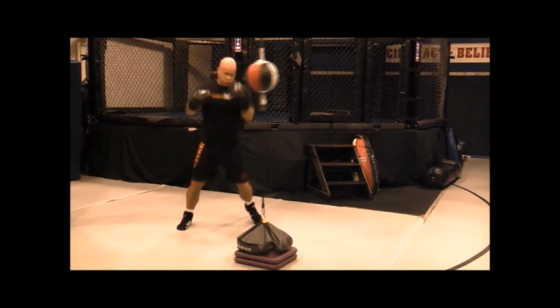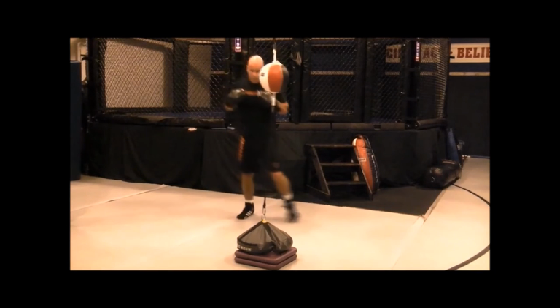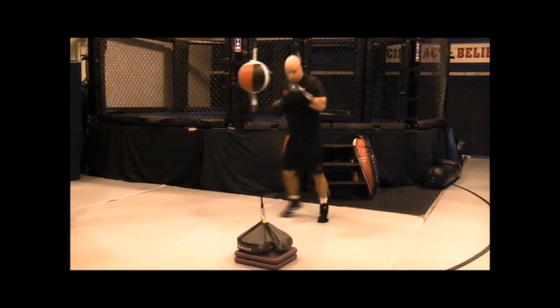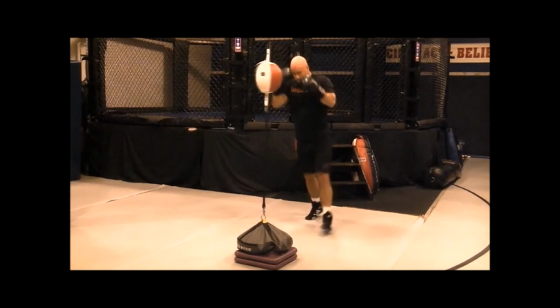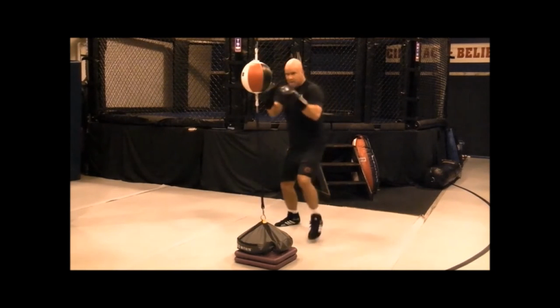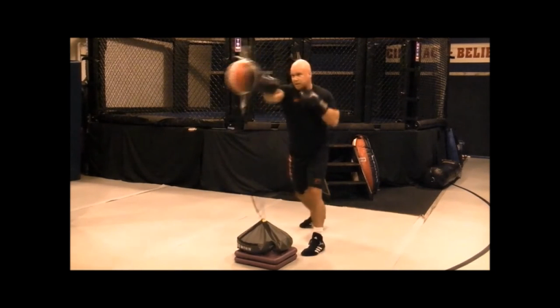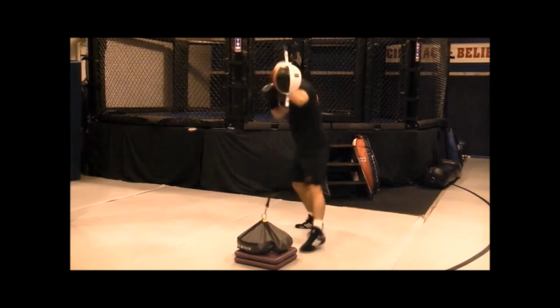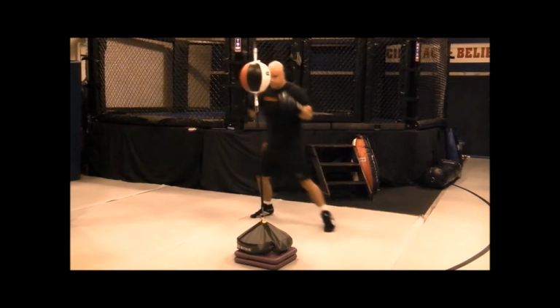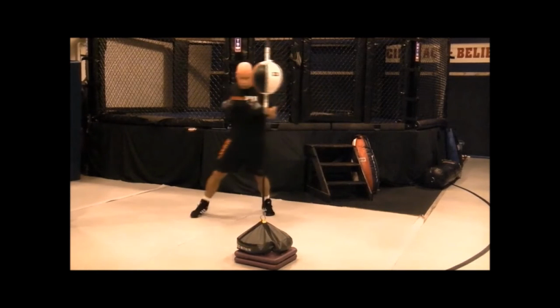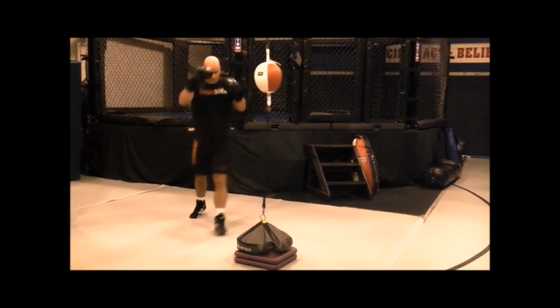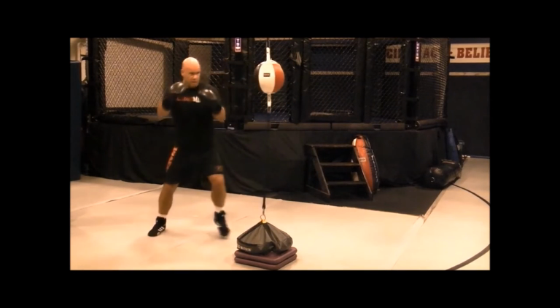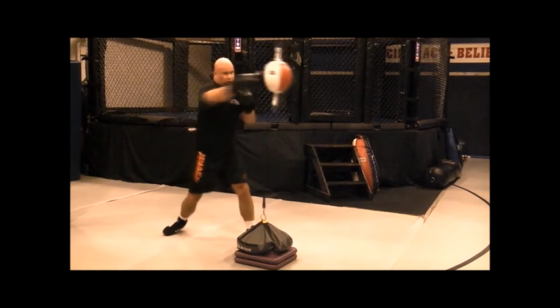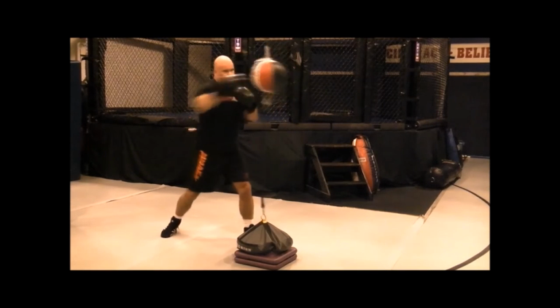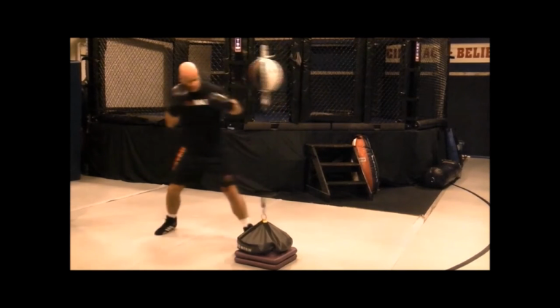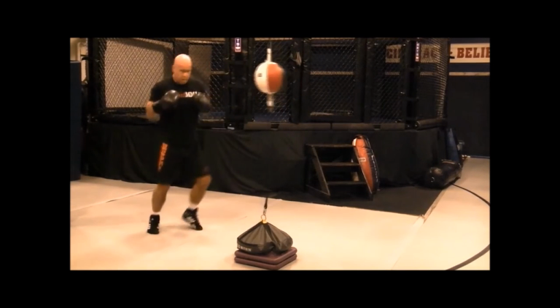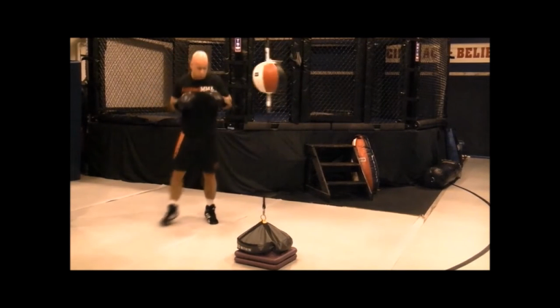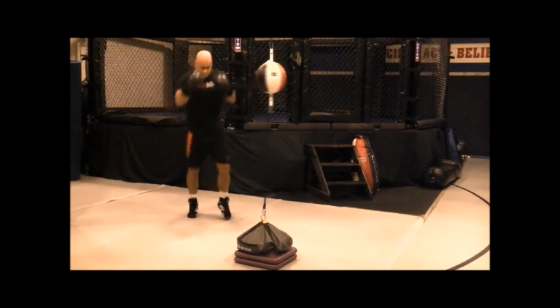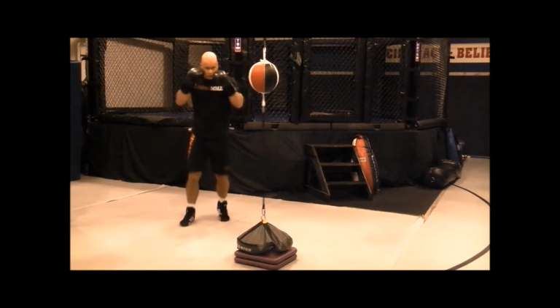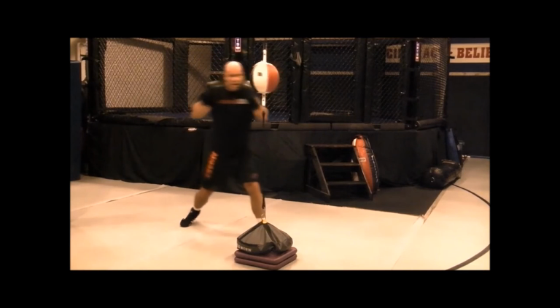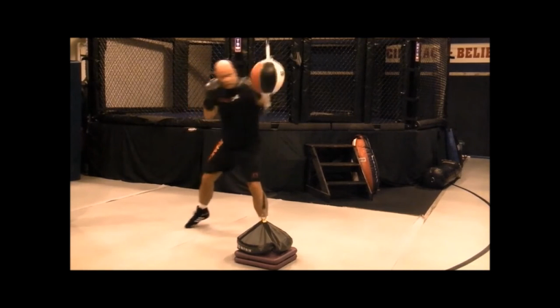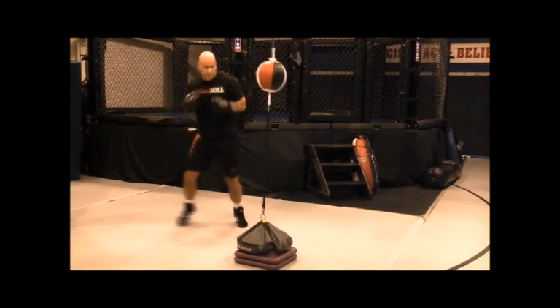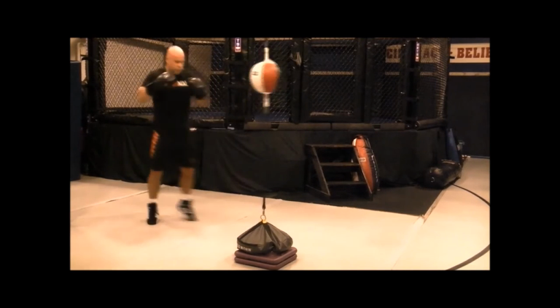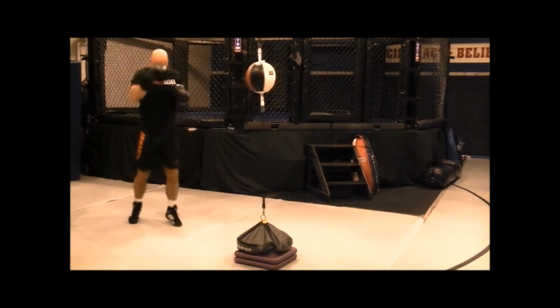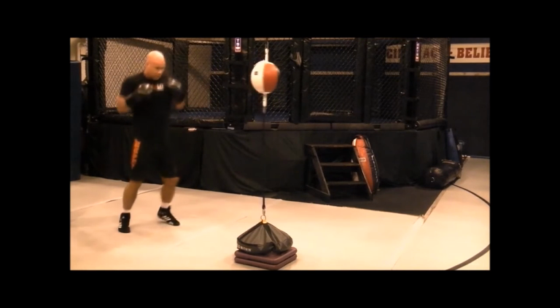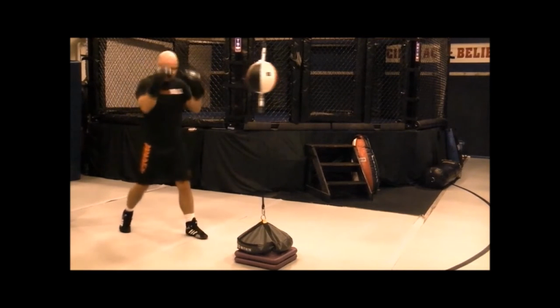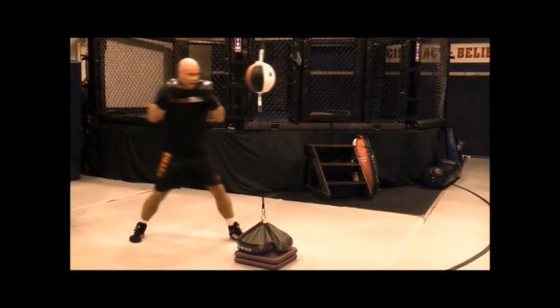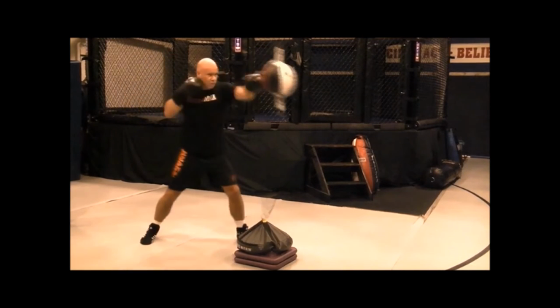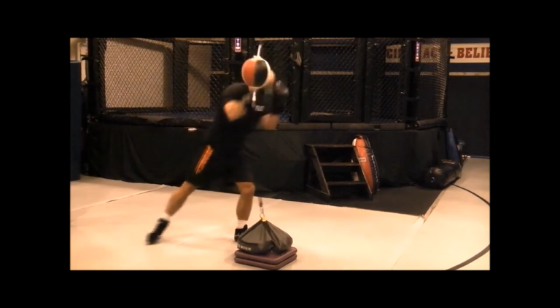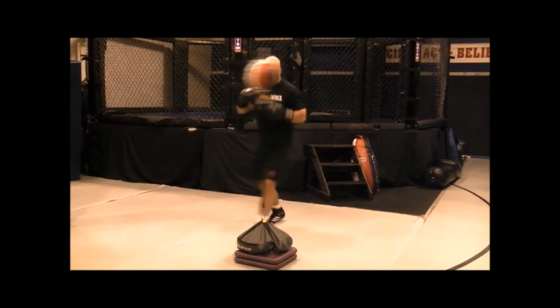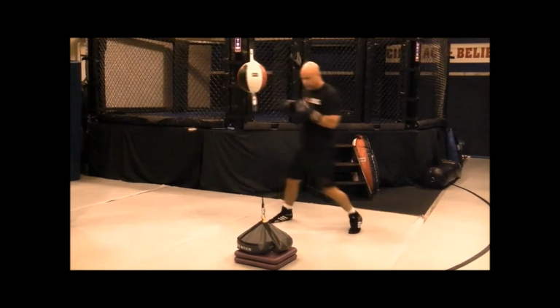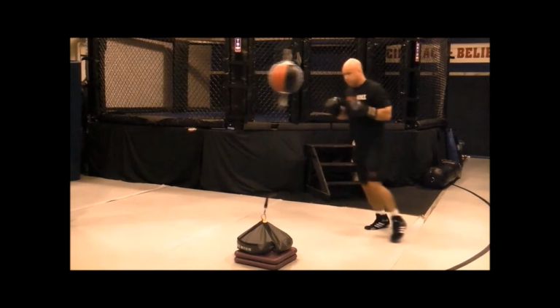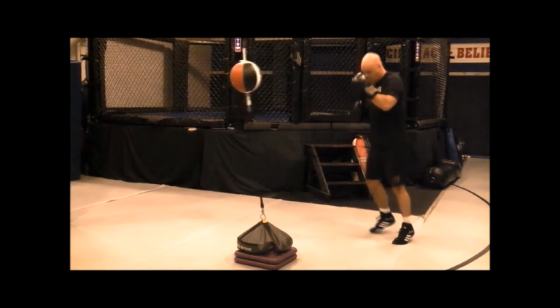You can start with either your jab or your cross when you initiate the combination. Remember to keep those knees bent, turn those hips, straight punches from your ears to the ball or the bag, exhaling on your strikes.